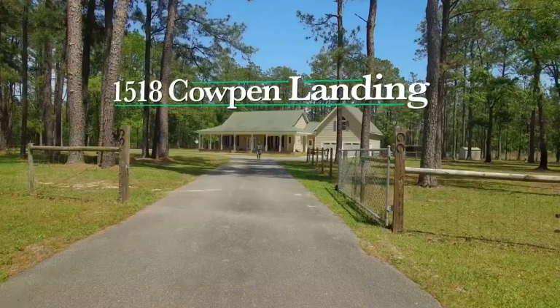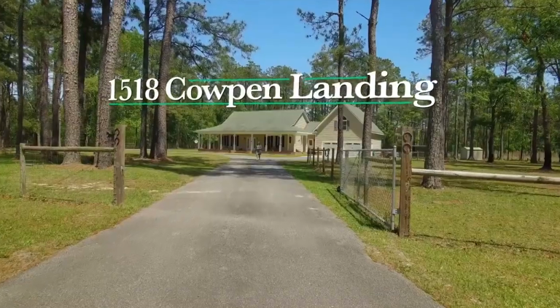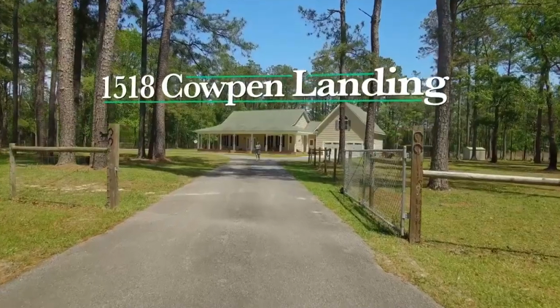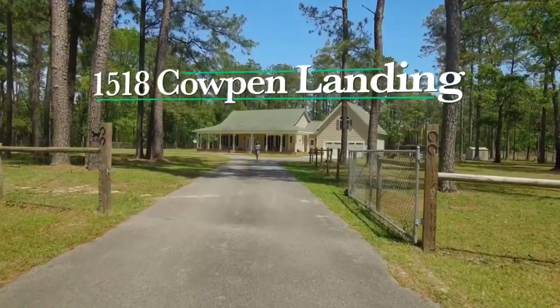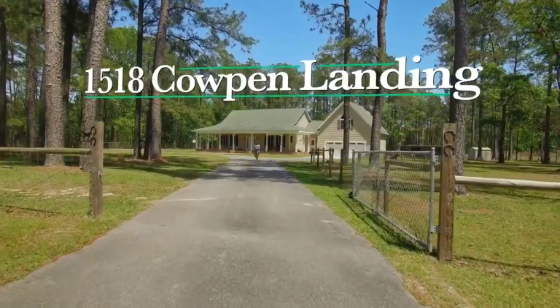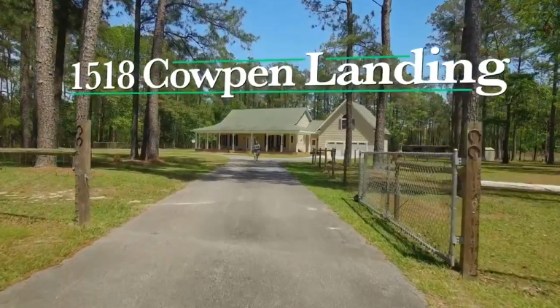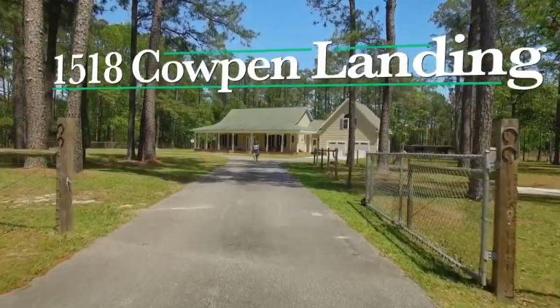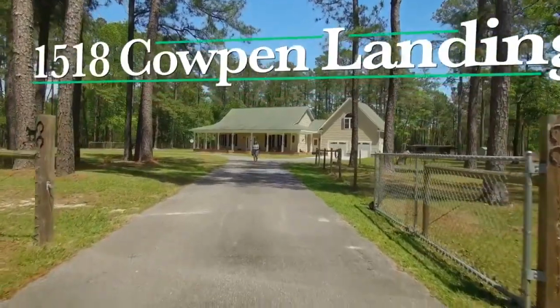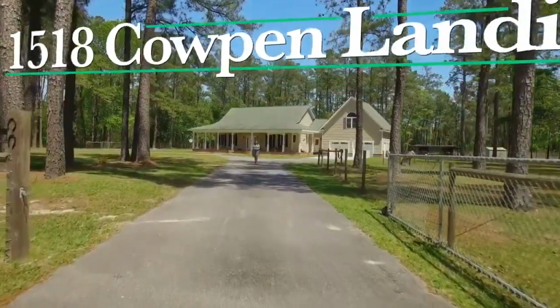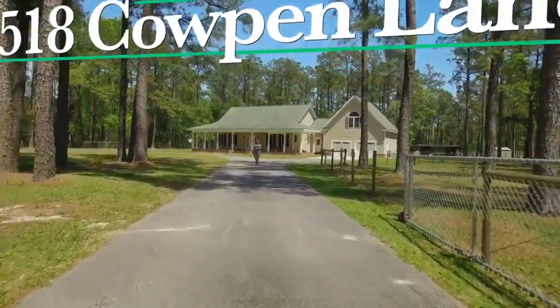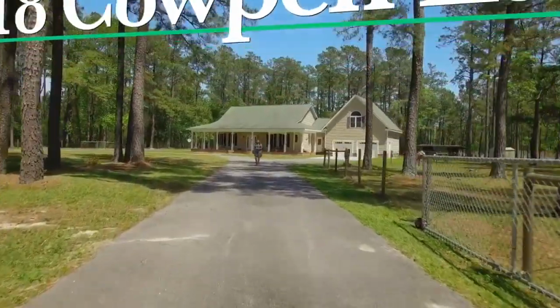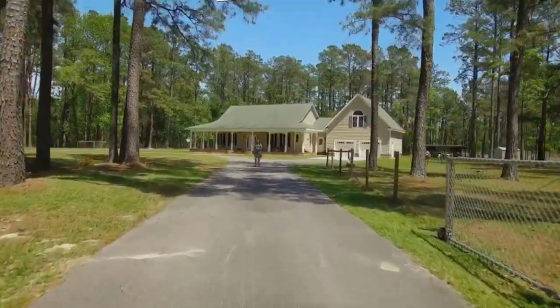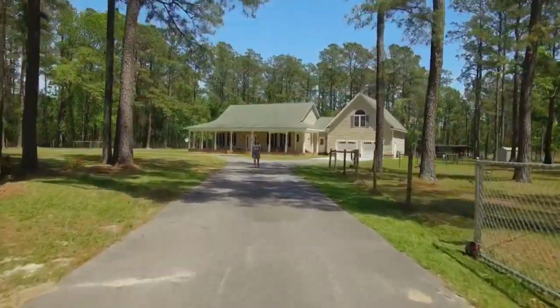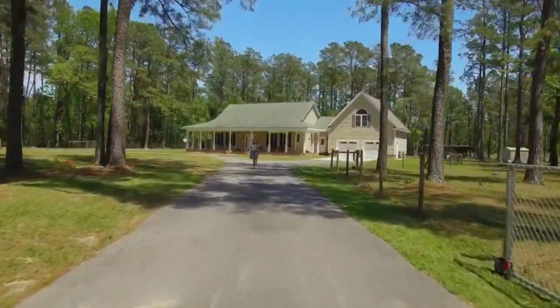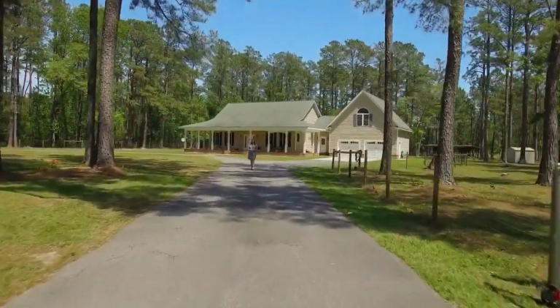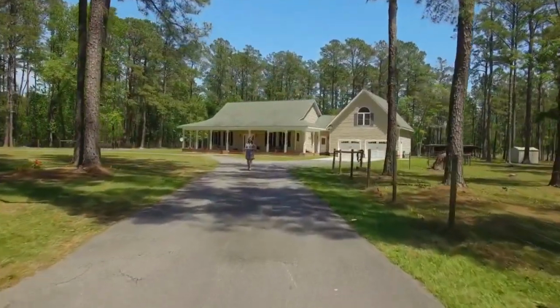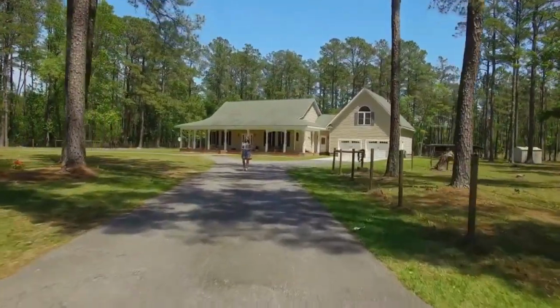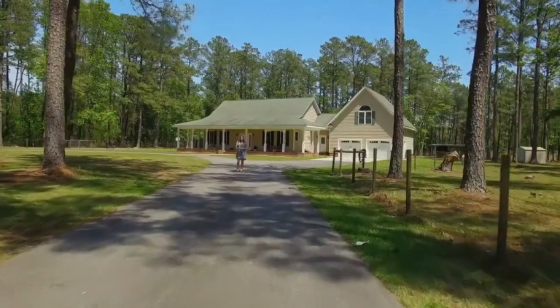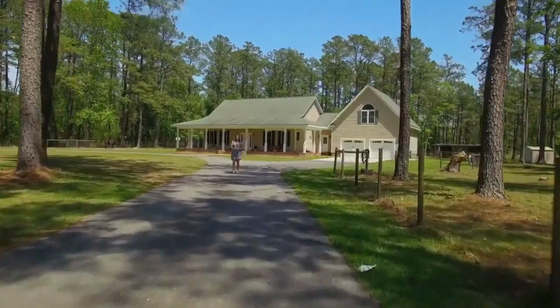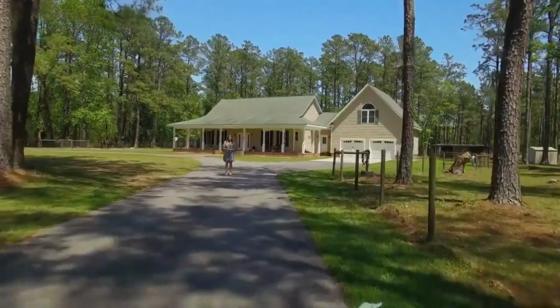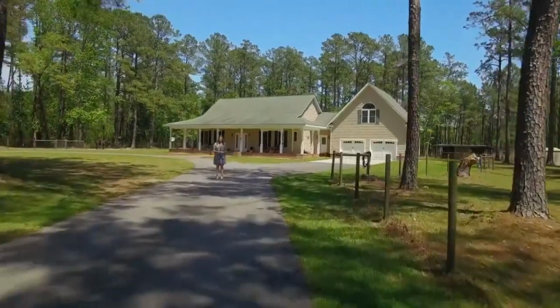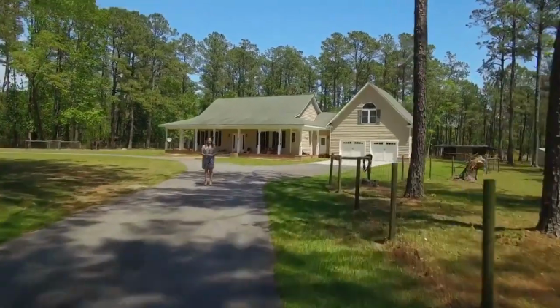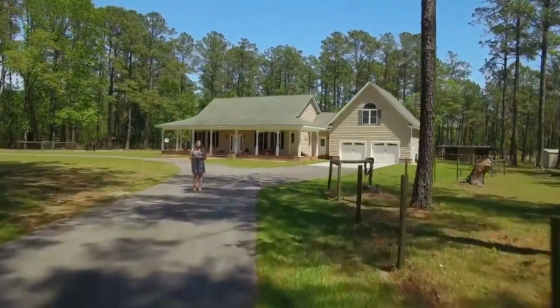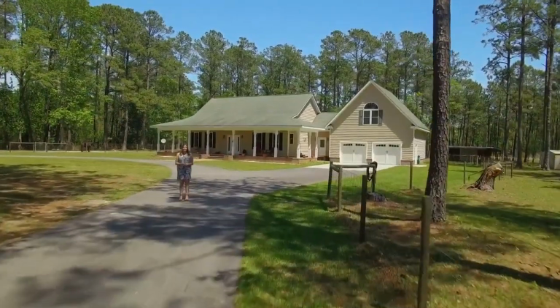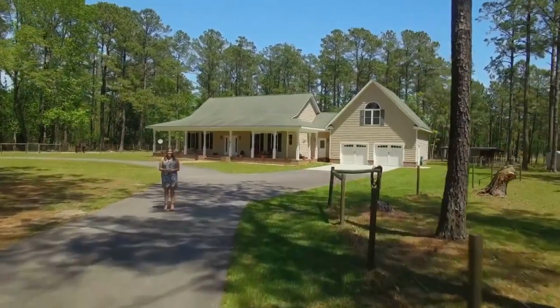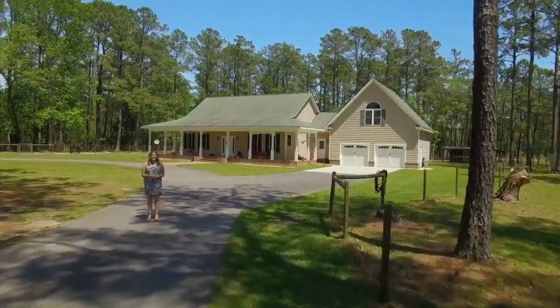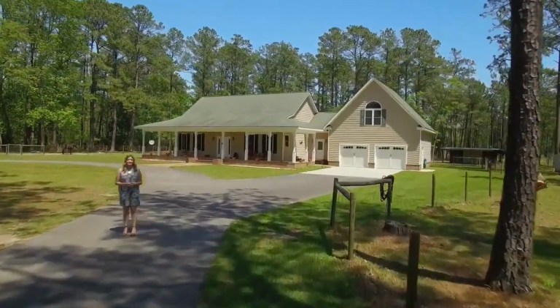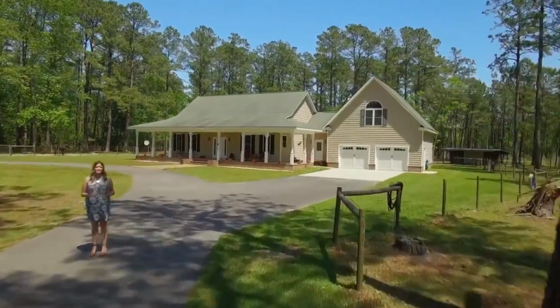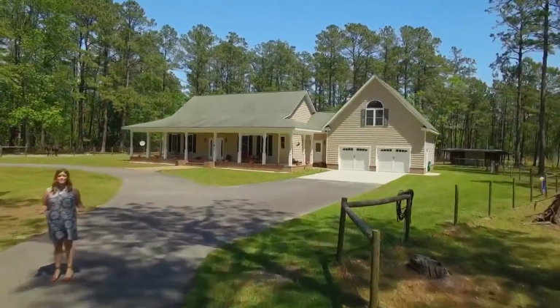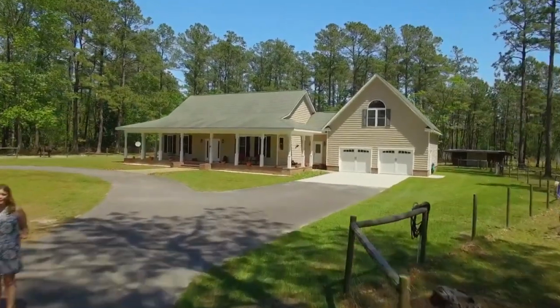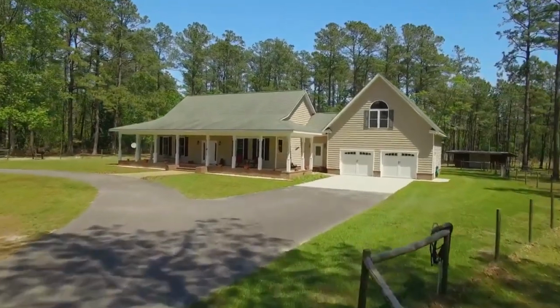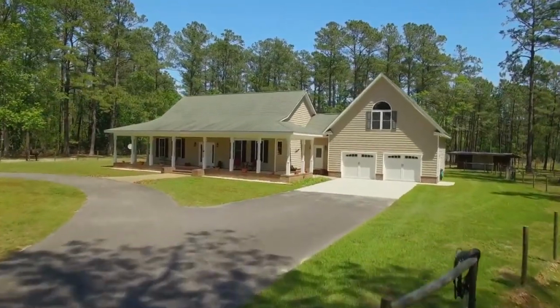Welcome to 1518 Cowpen Landing Road, a beautifully constructed custom country home. I'm so excited to share this unique property with you.